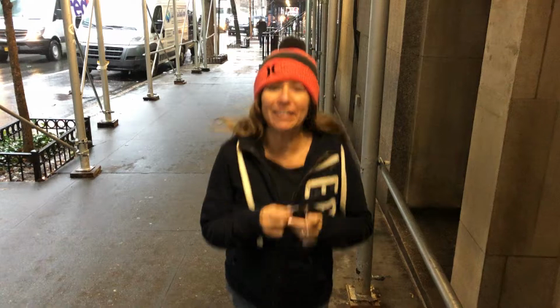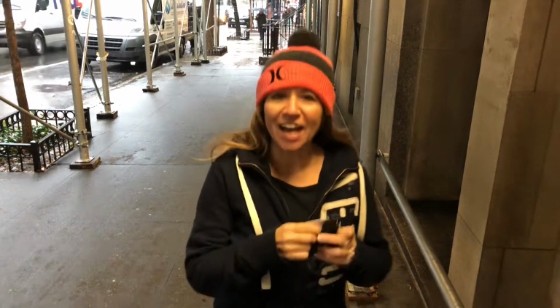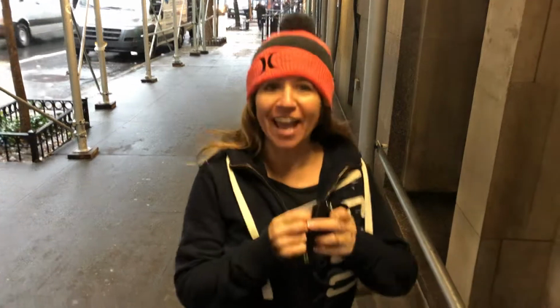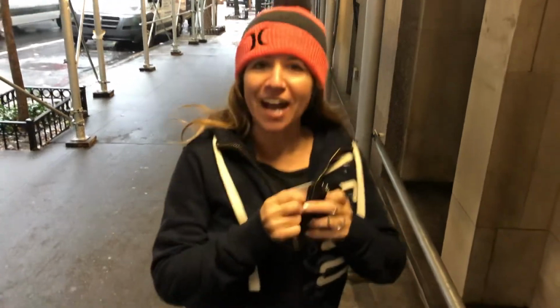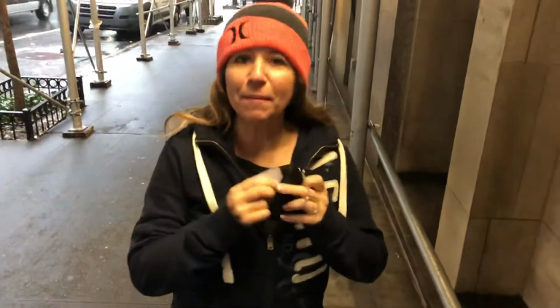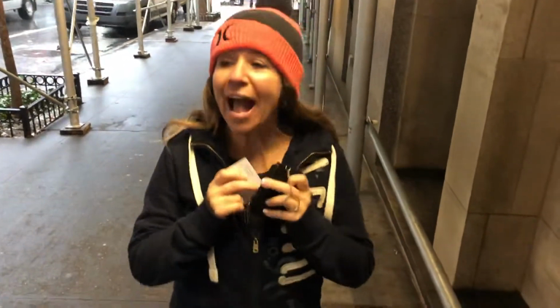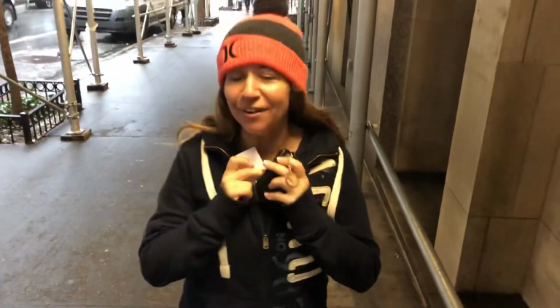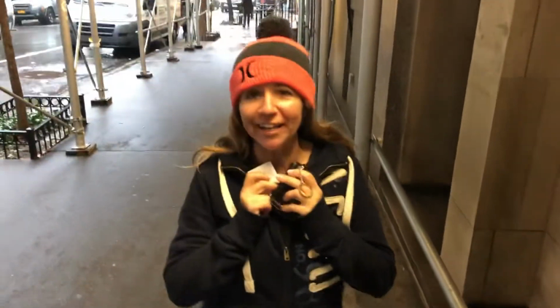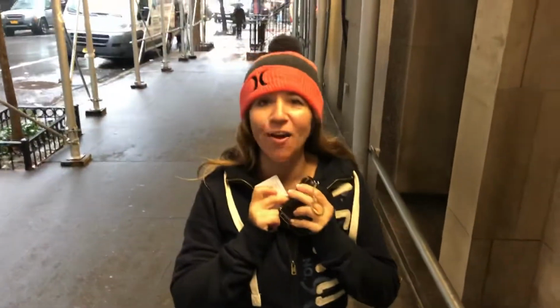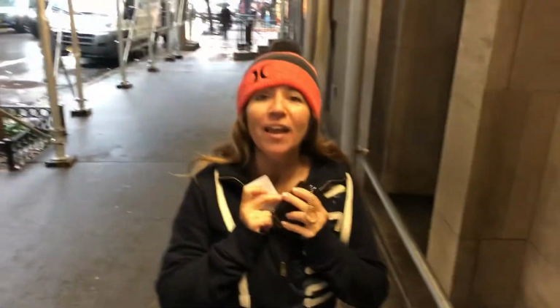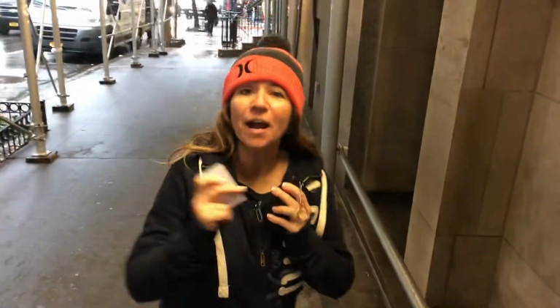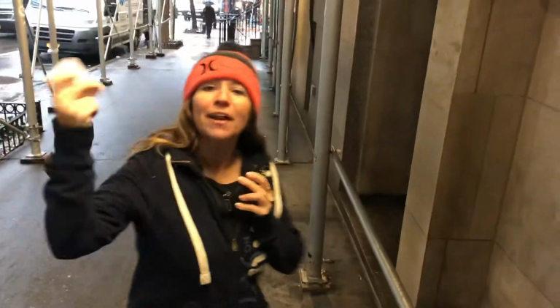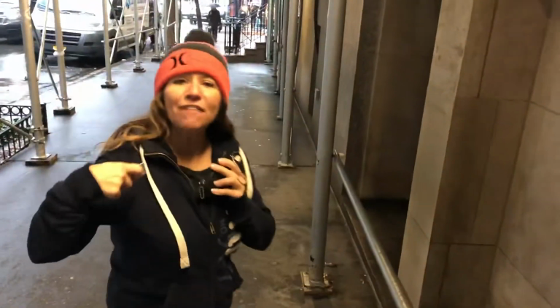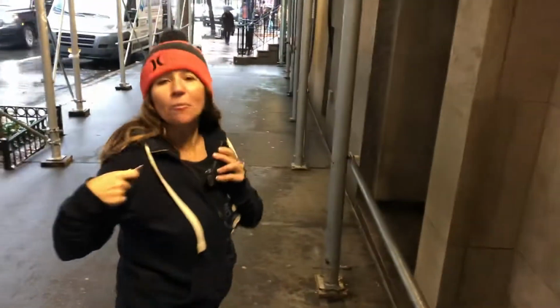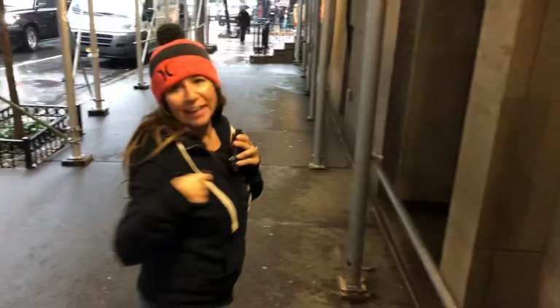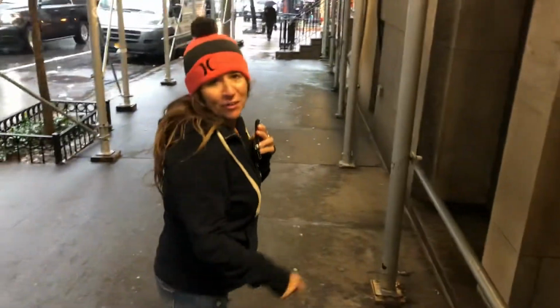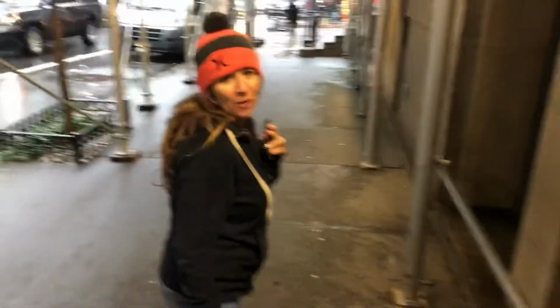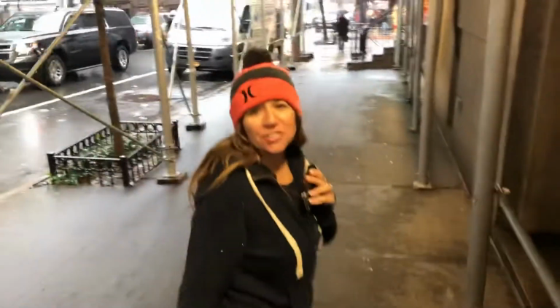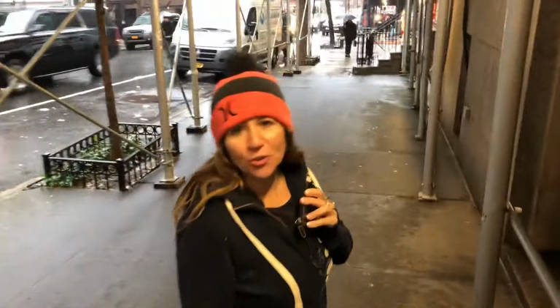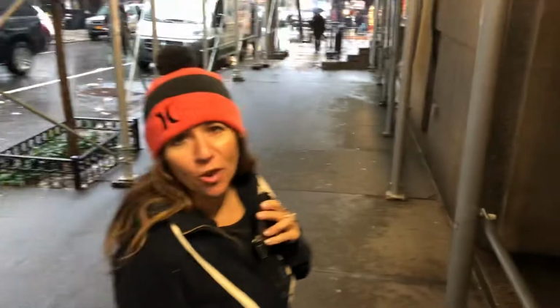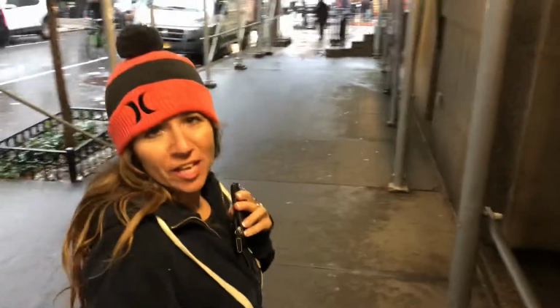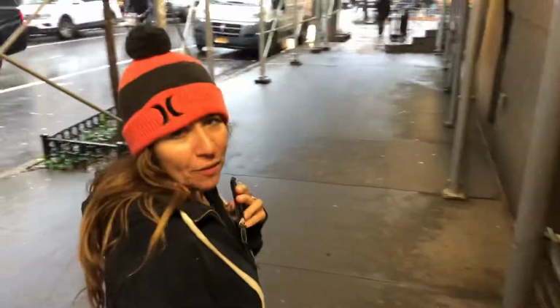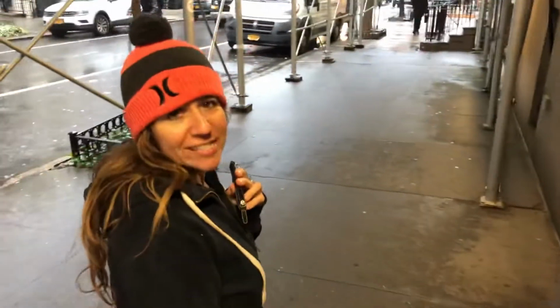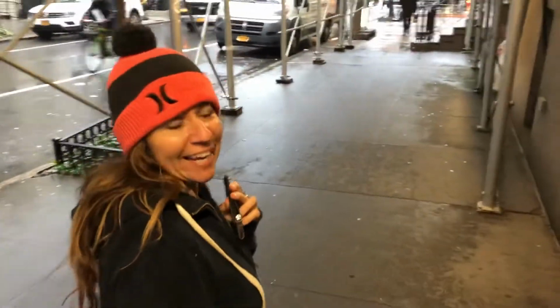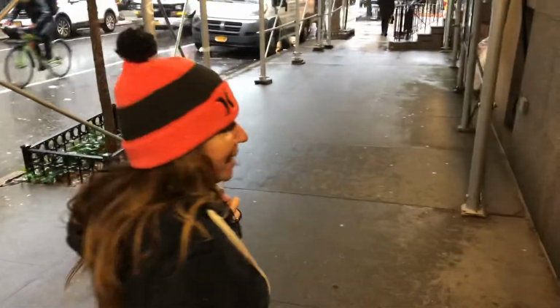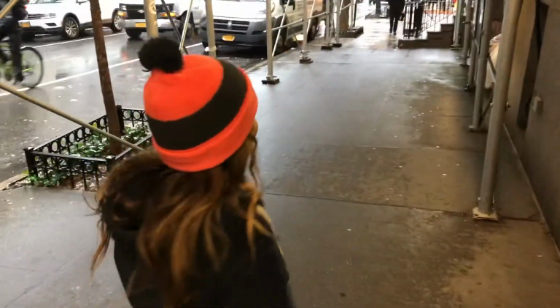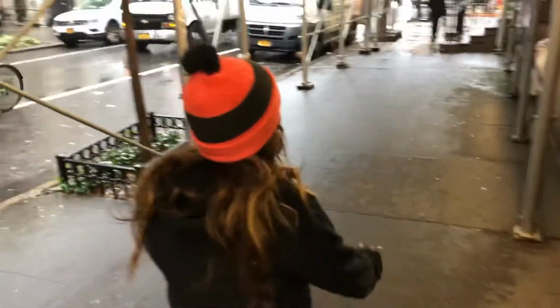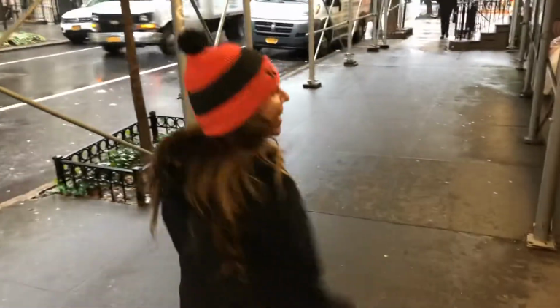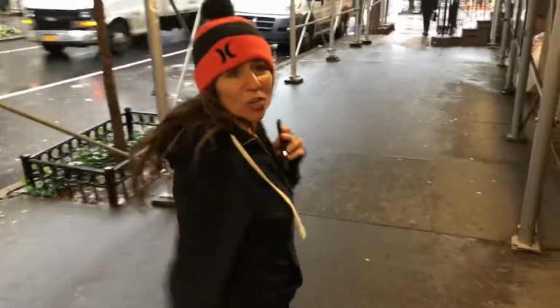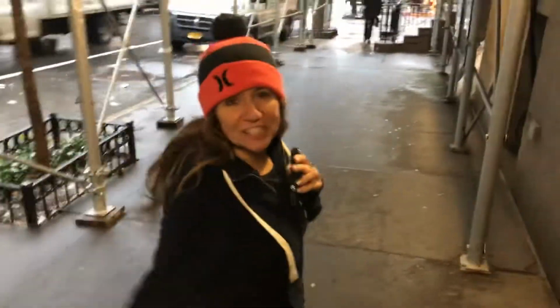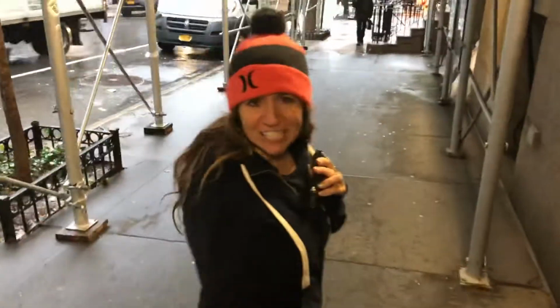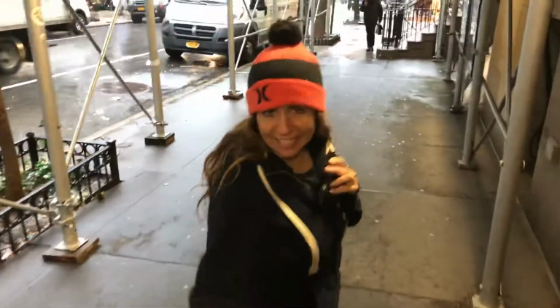It's Anna and I'm in Manhattan right now. Come on and follow me. I'm going to show you the hotel that we're staying at. It's called the Tuscany.